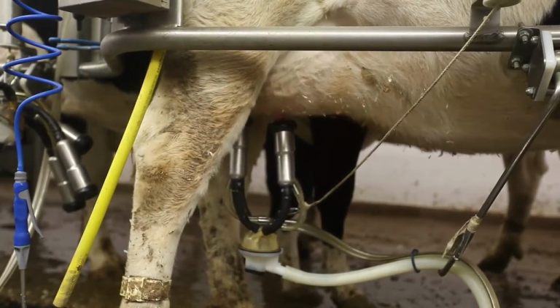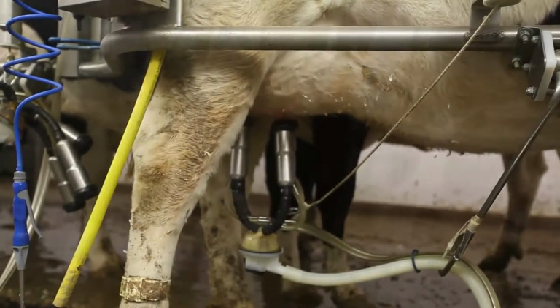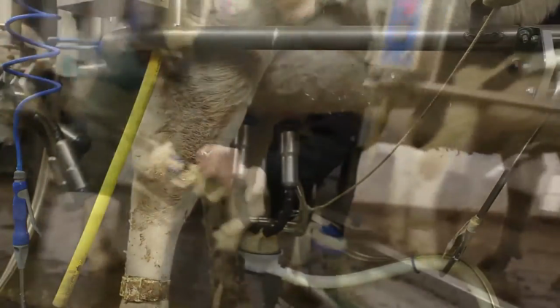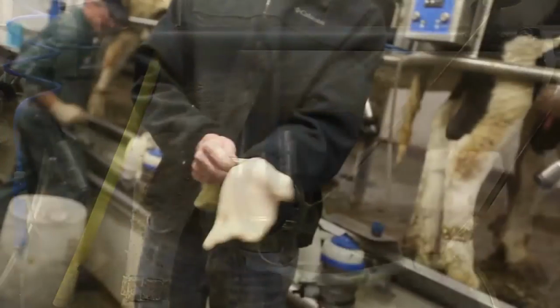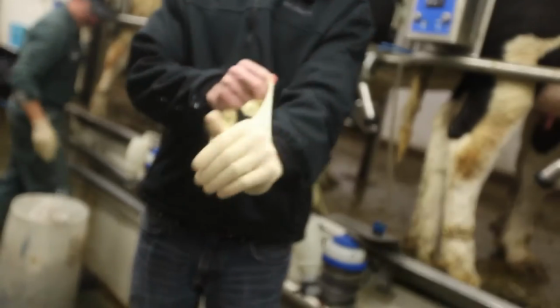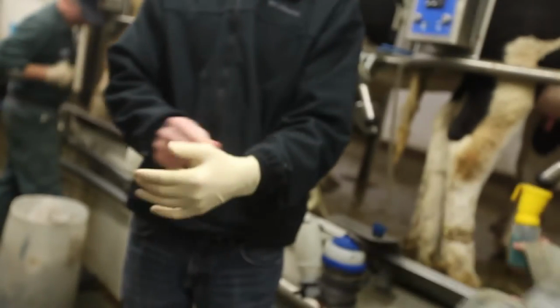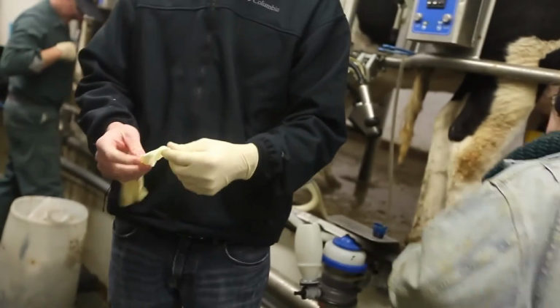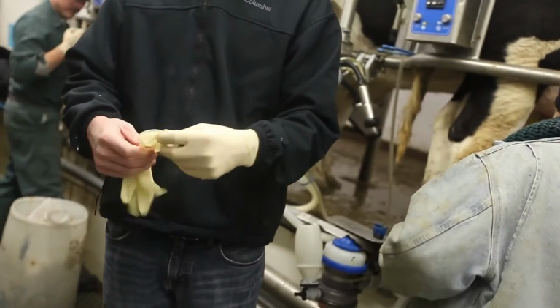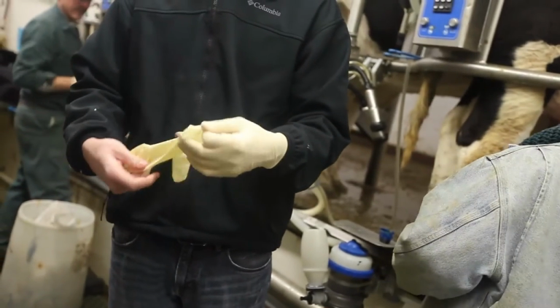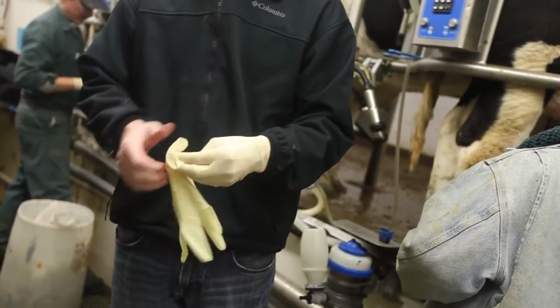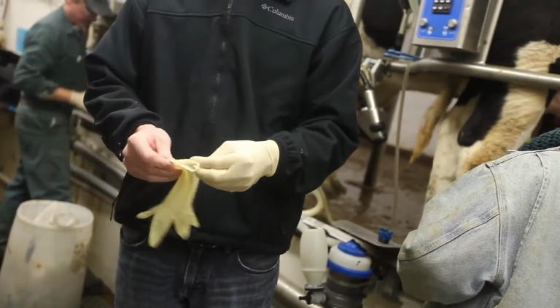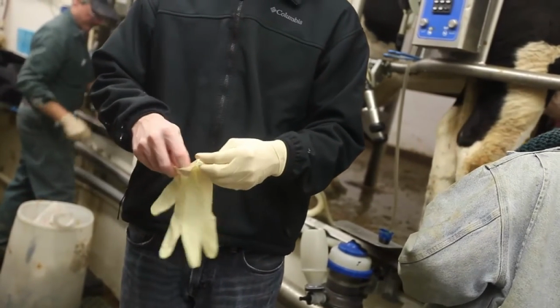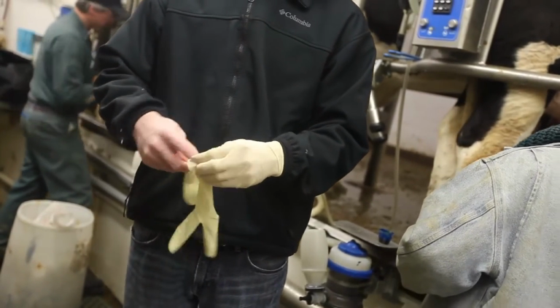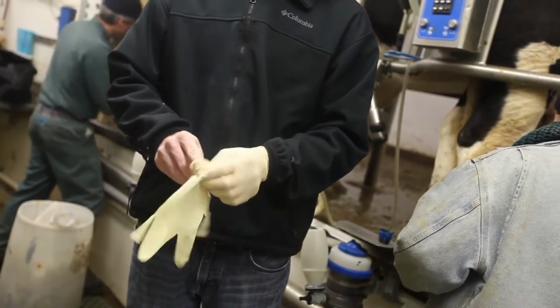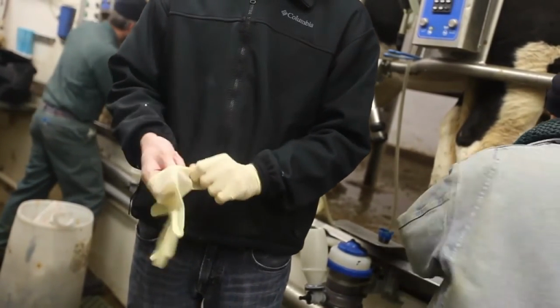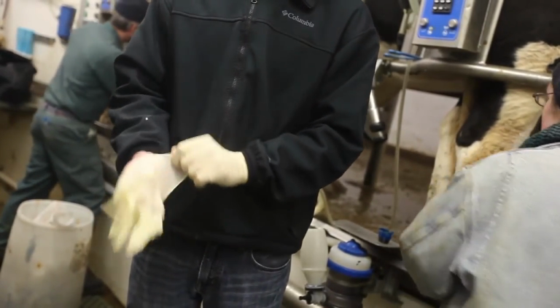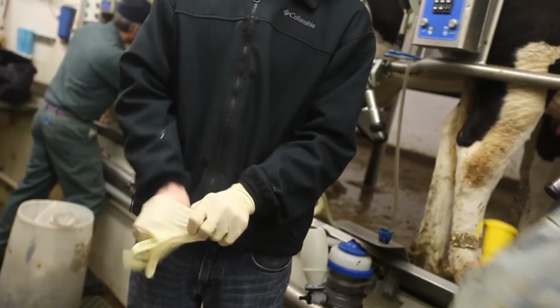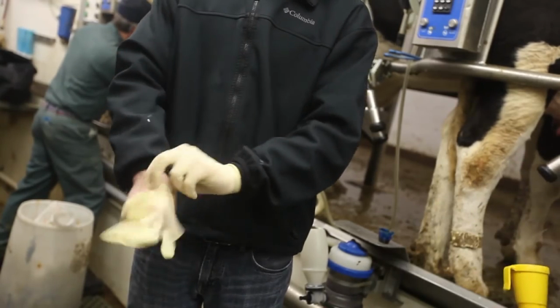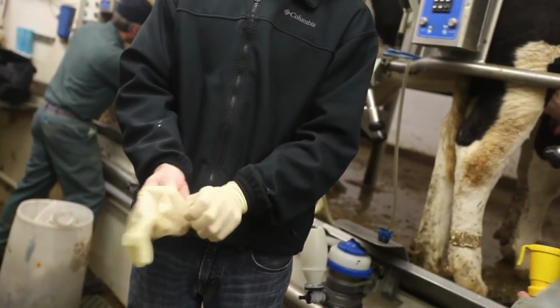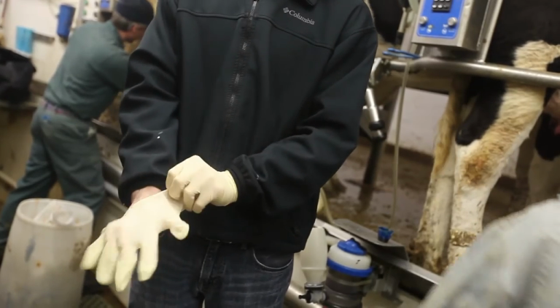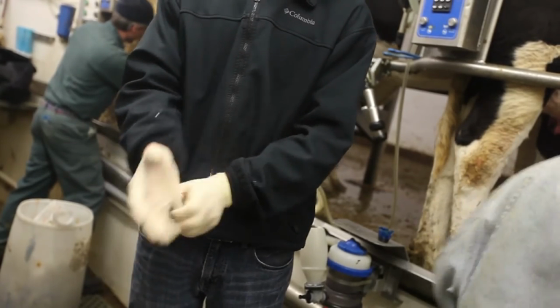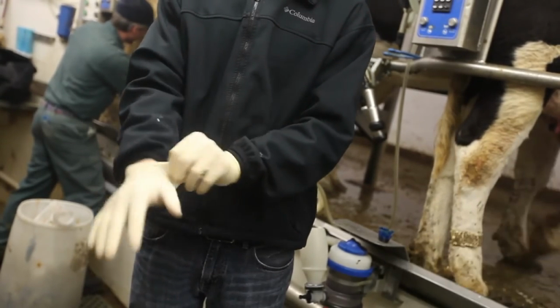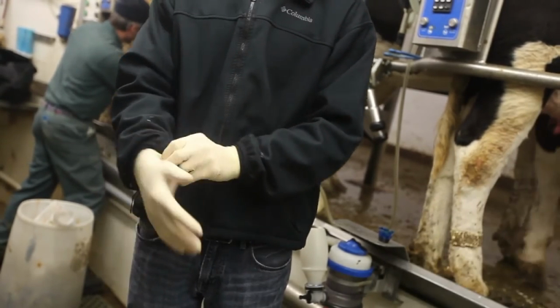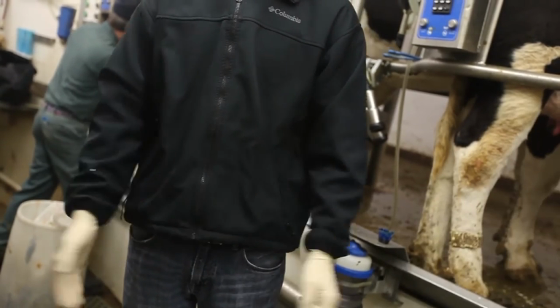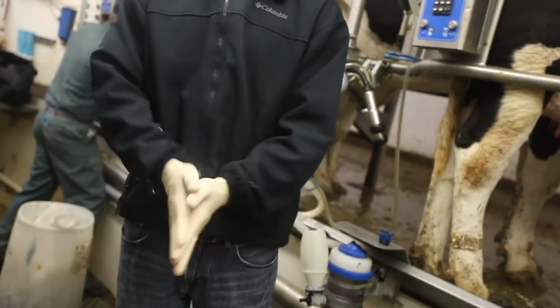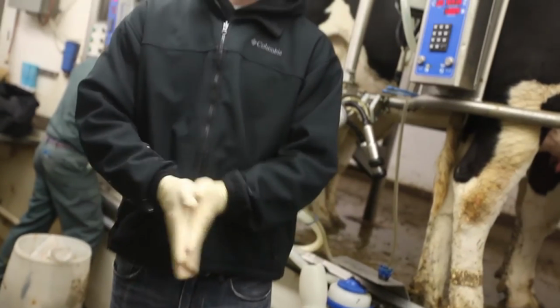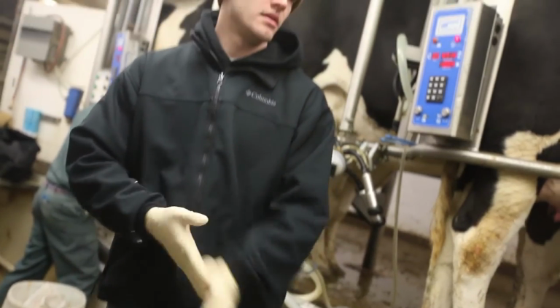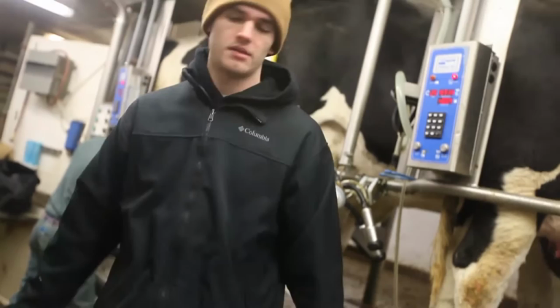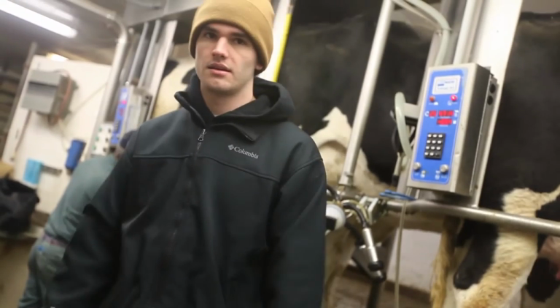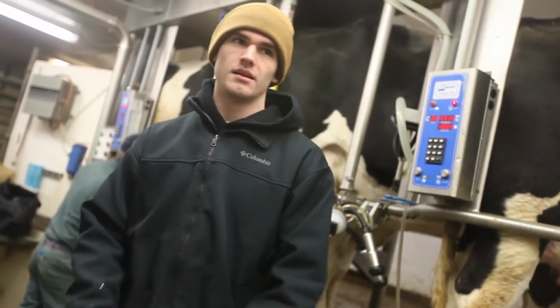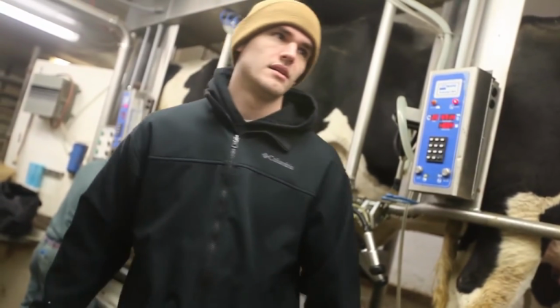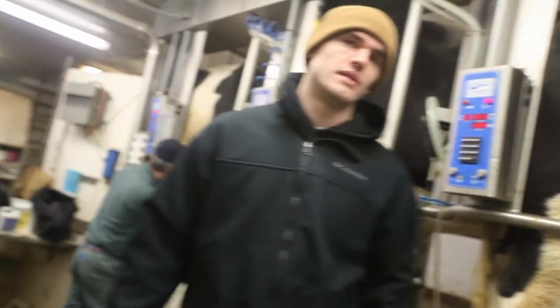Second, wear clean sterile gloves. Do not use the gloves that you wore during milking because they may have mastitis bacteria on them. You wouldn't want a doctor to wear dirty gloves when giving you an injection. We should do the same for our cows.